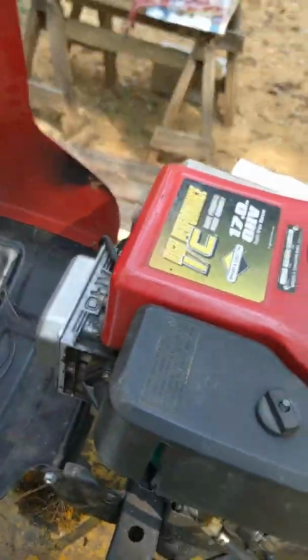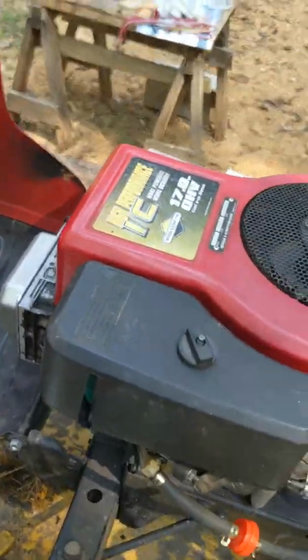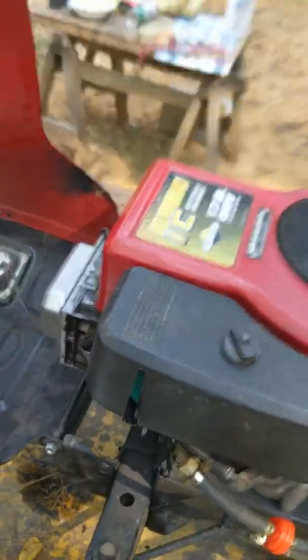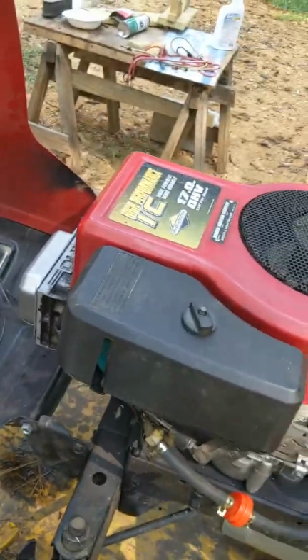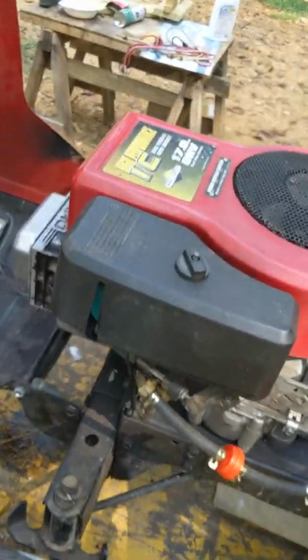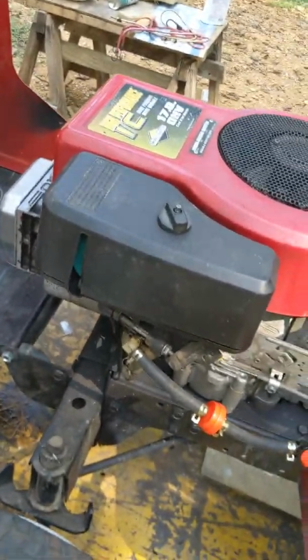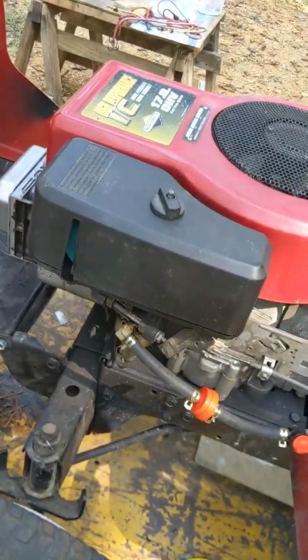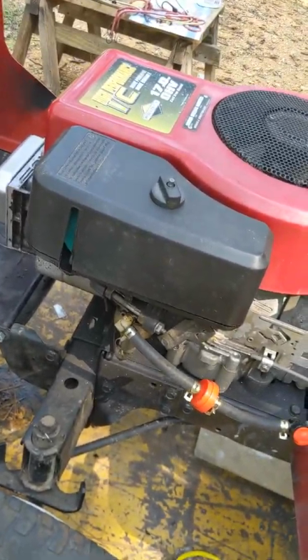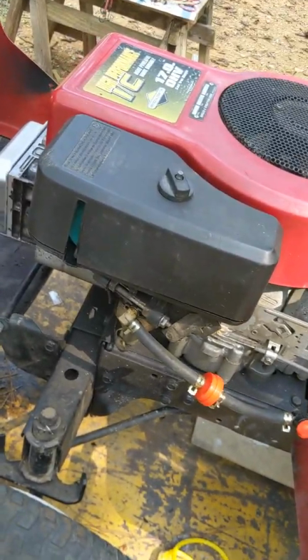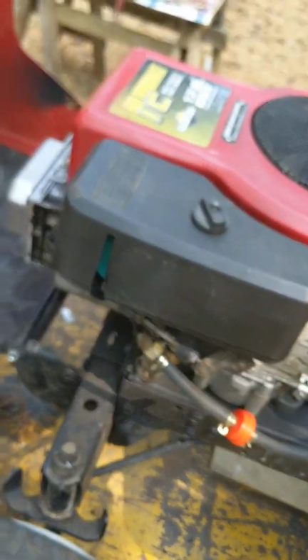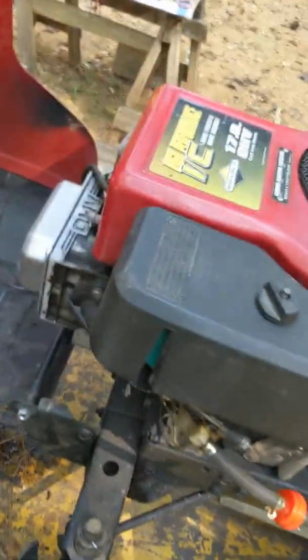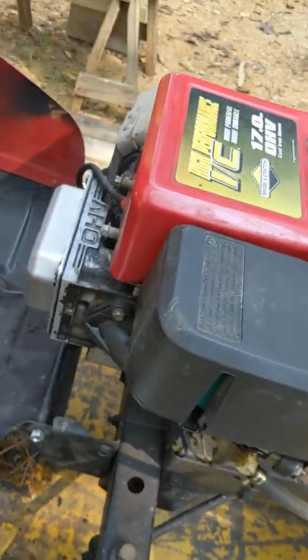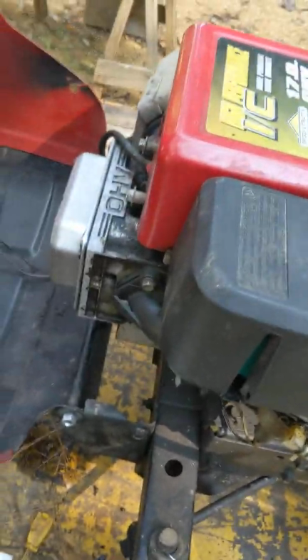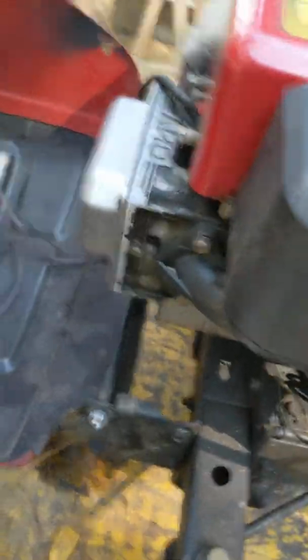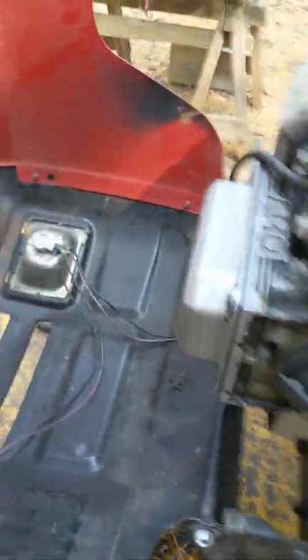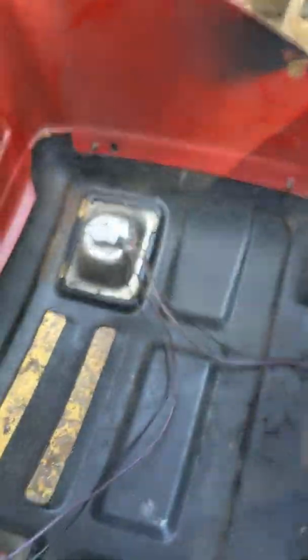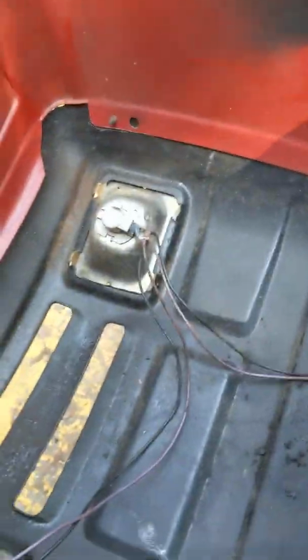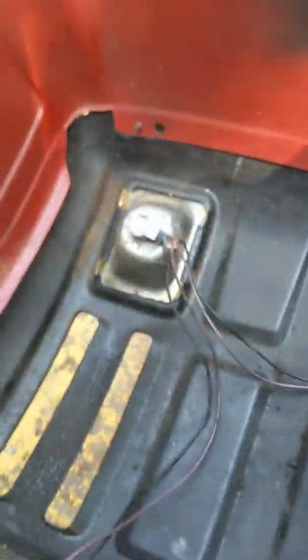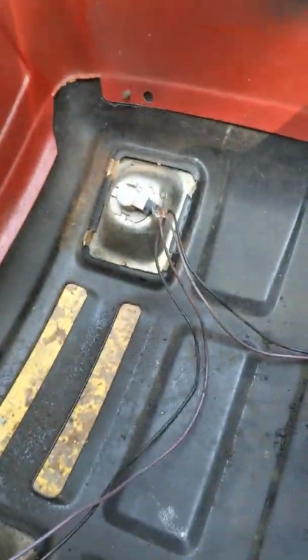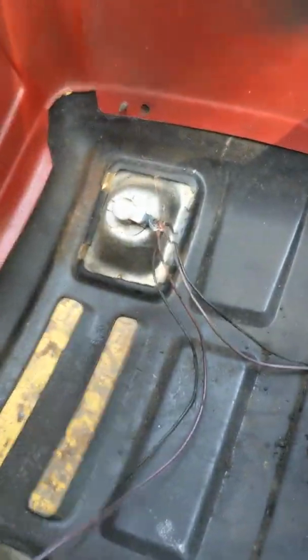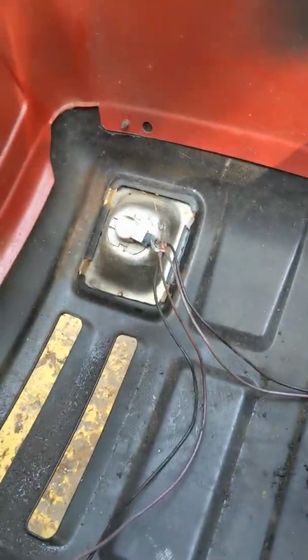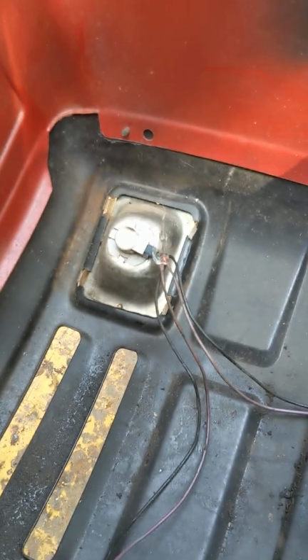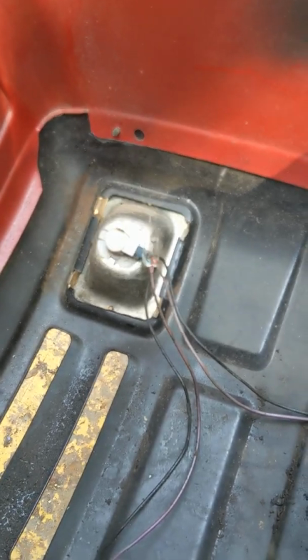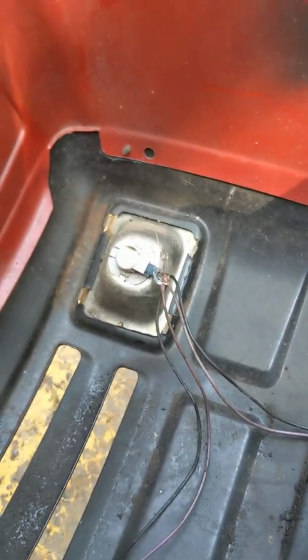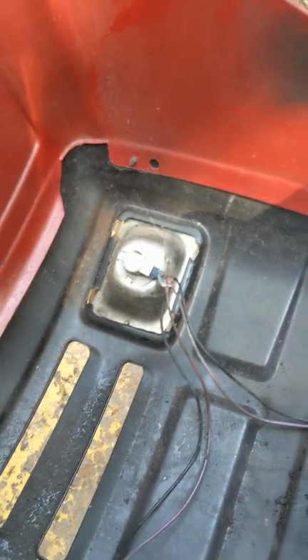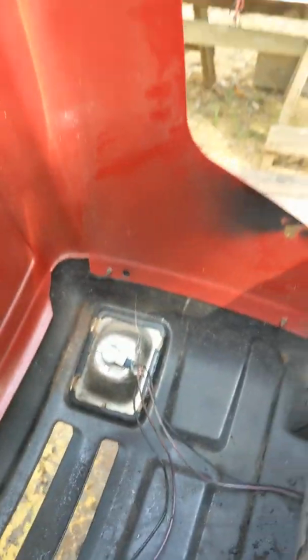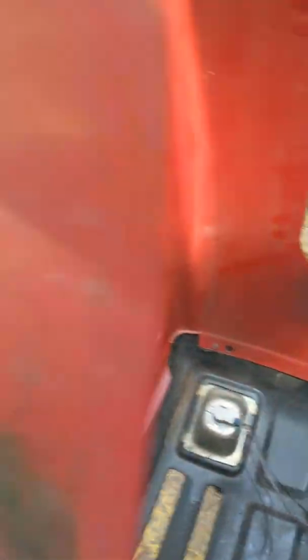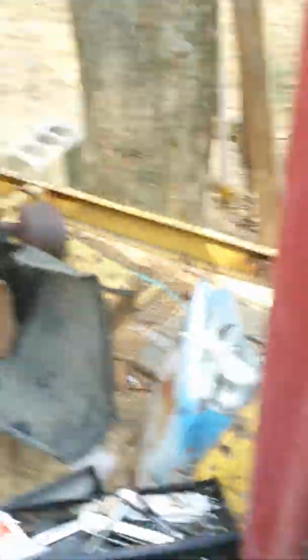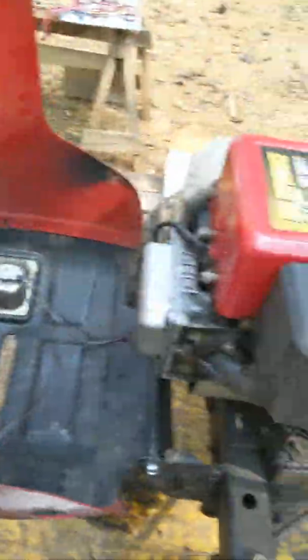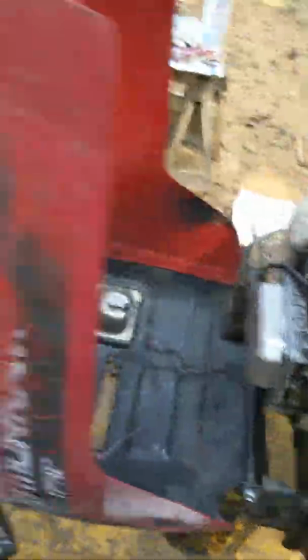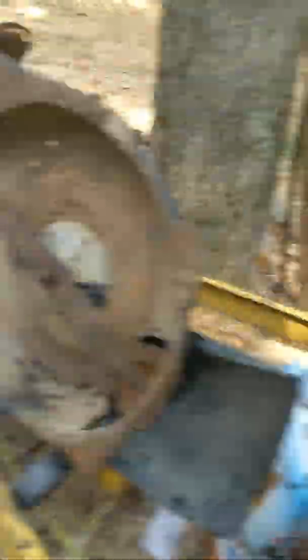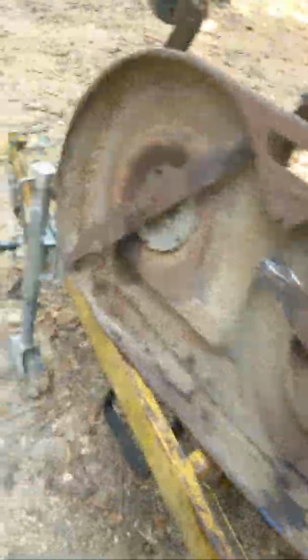The anti-after-fire solenoid apparently doesn't work because it backfires every time I shut it off. I see what's going on with the headlights — smoked the wire, I'll tell you that right now. It shorted it out.